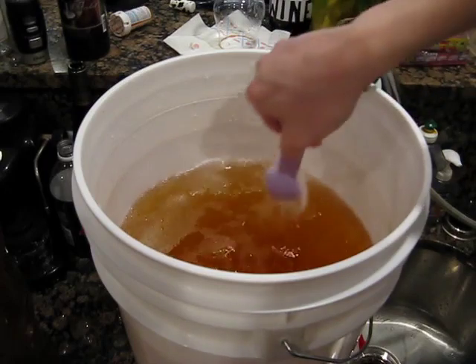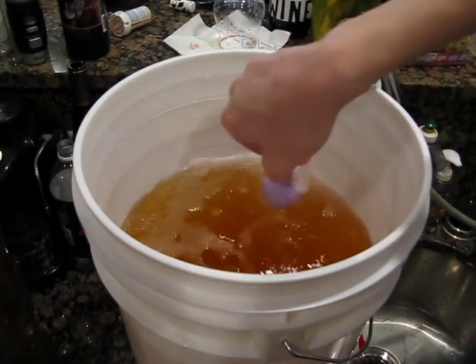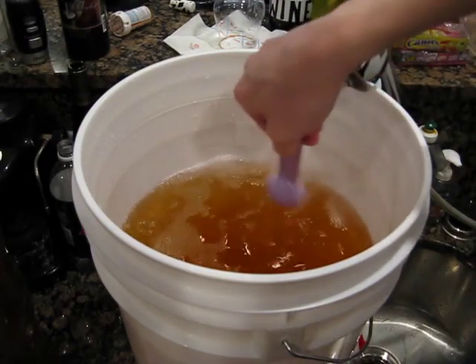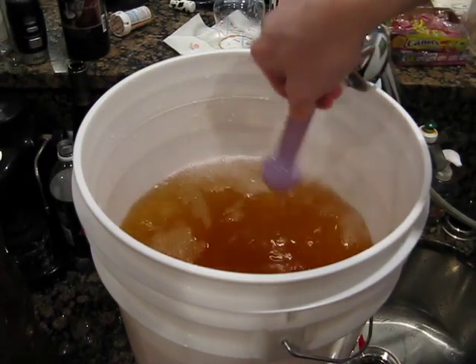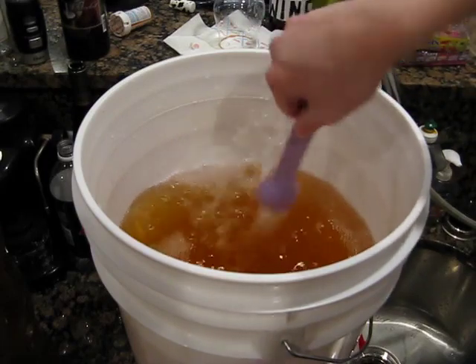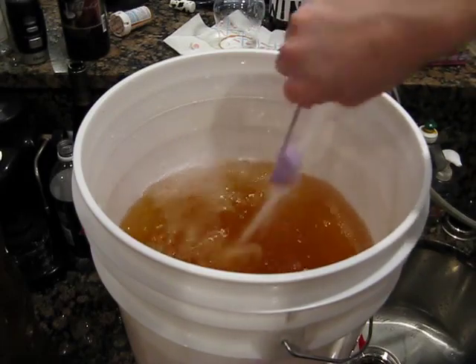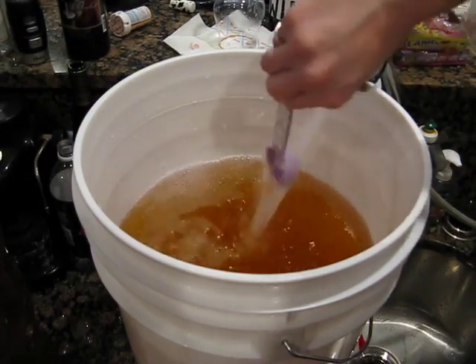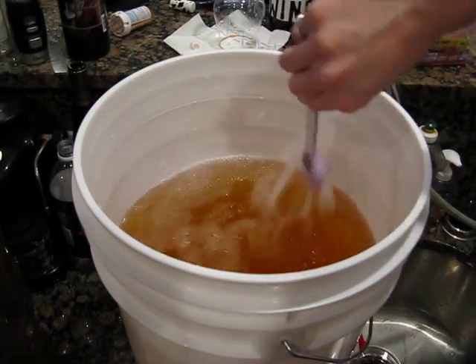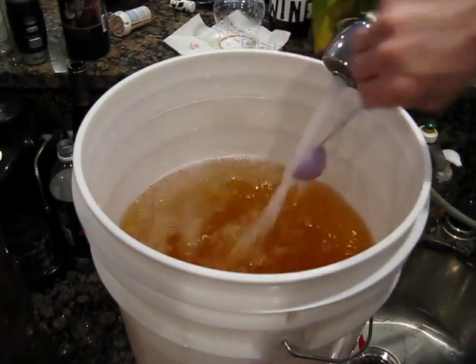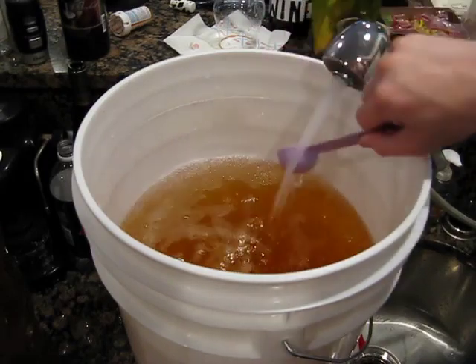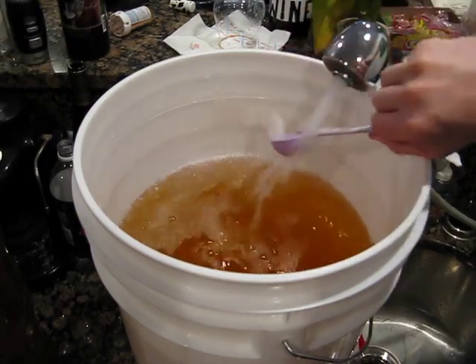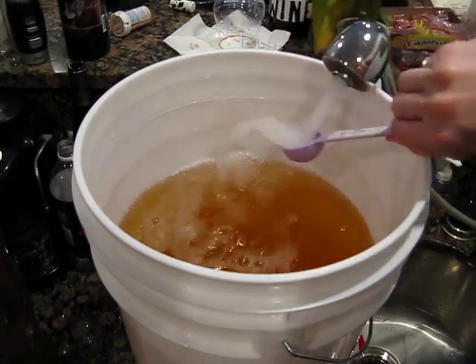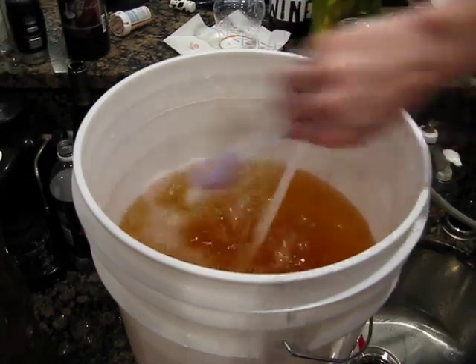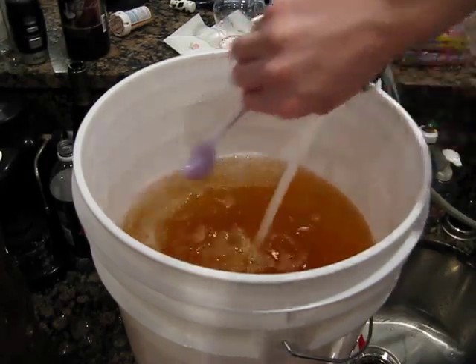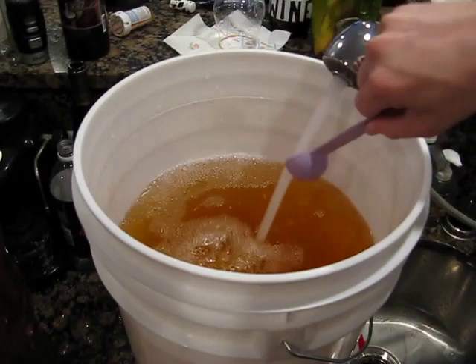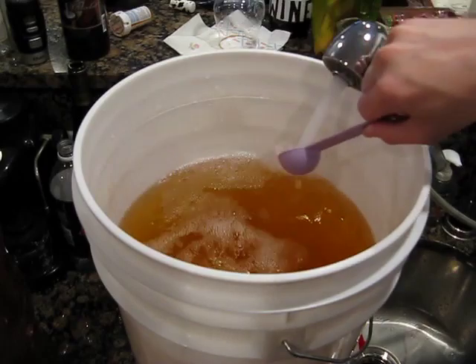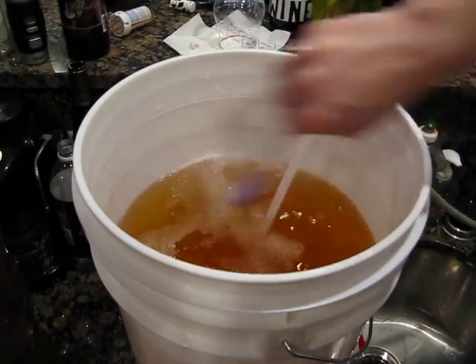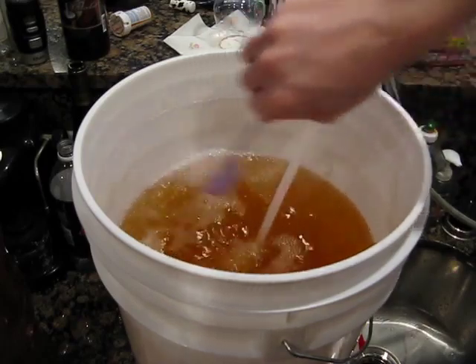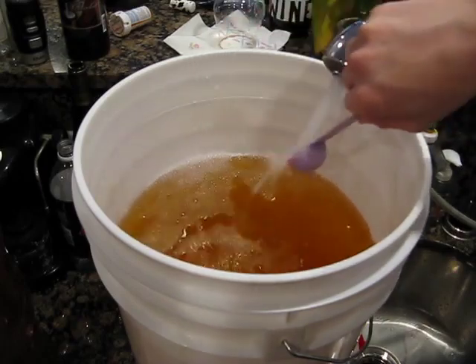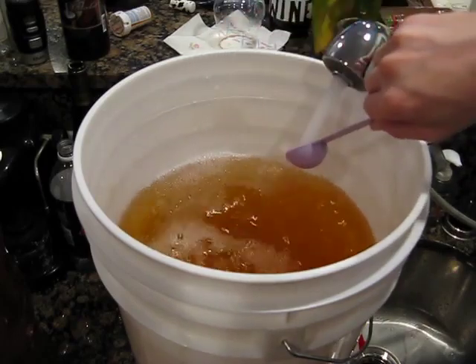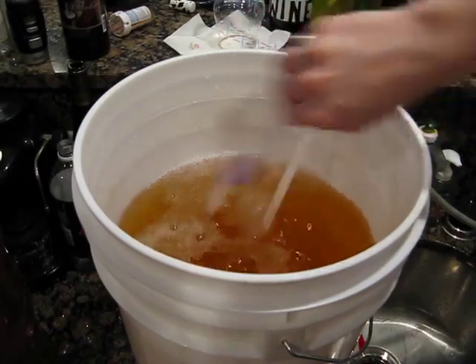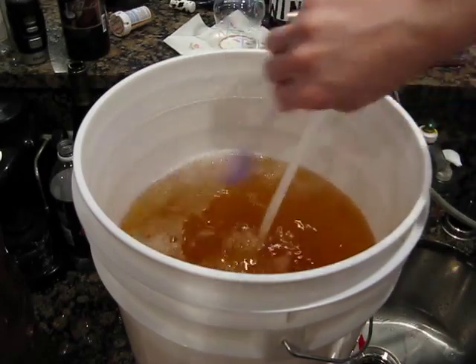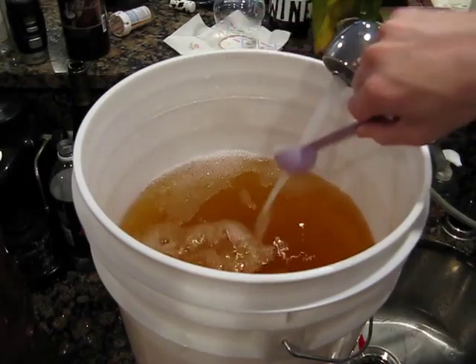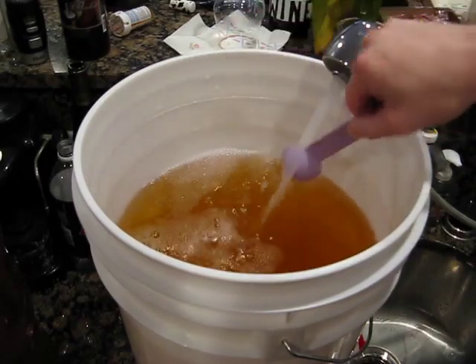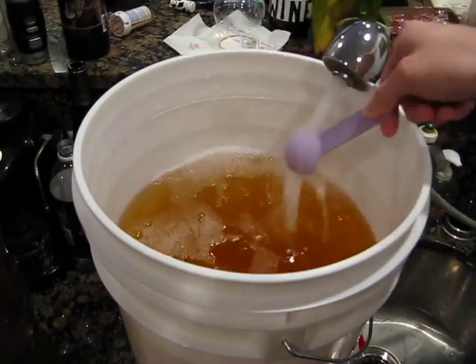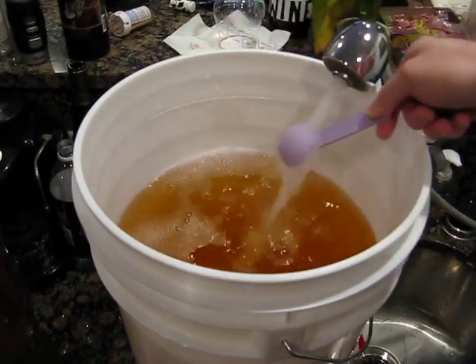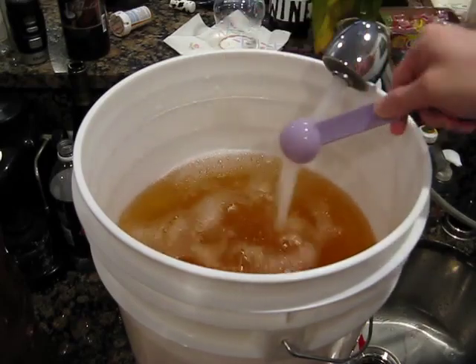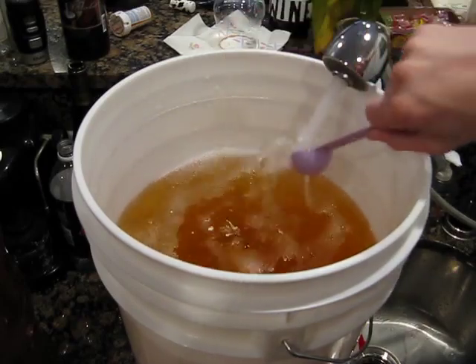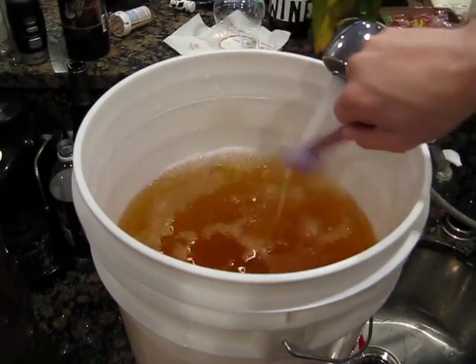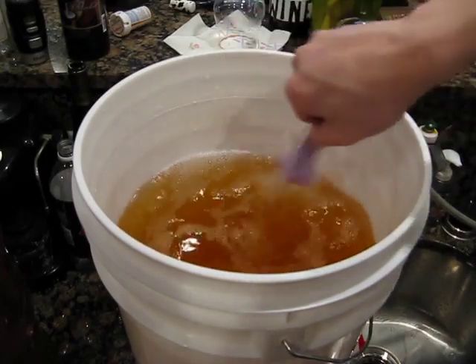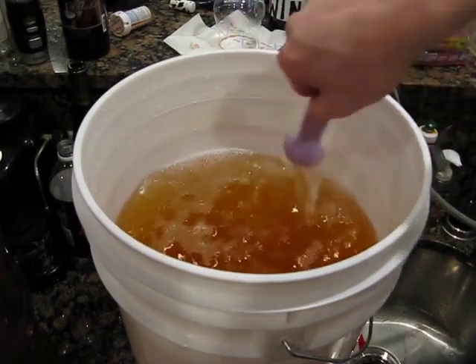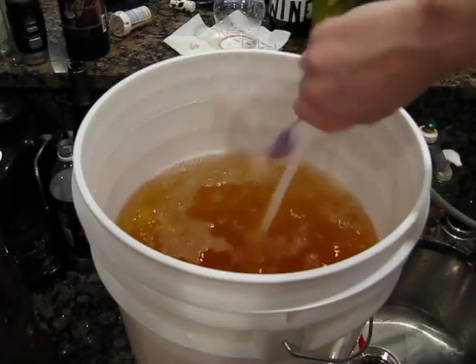Not that it would stain badly — it's obviously super sanitized — but it looks bad, and I'm kind of finicky about that.